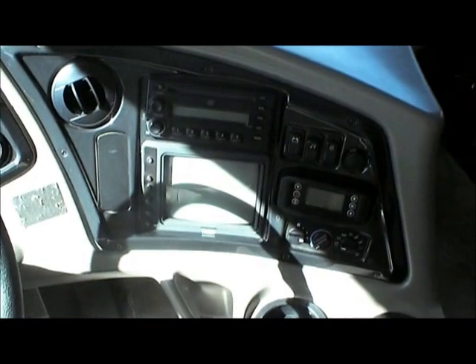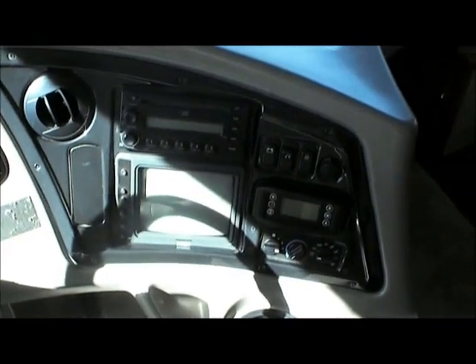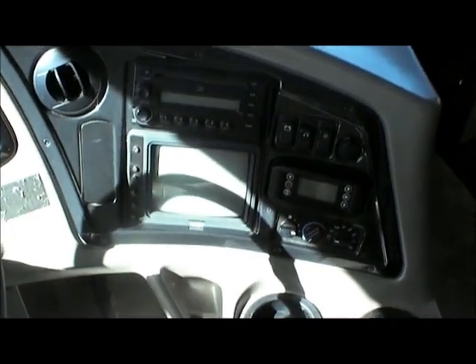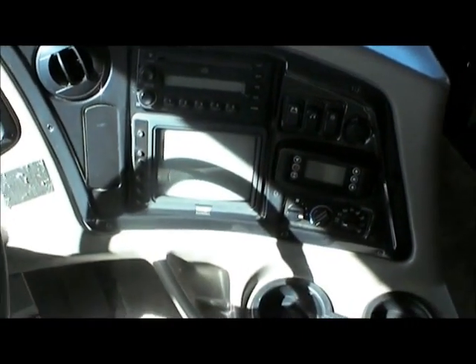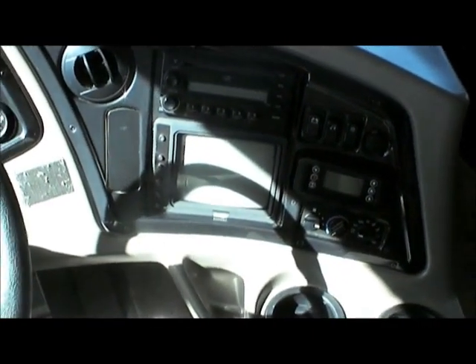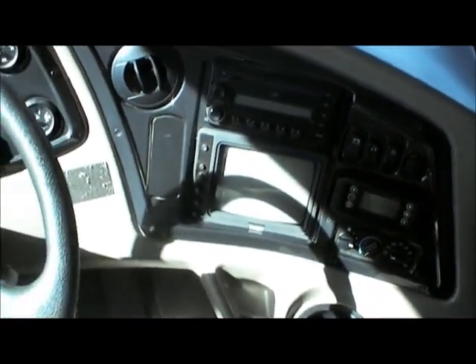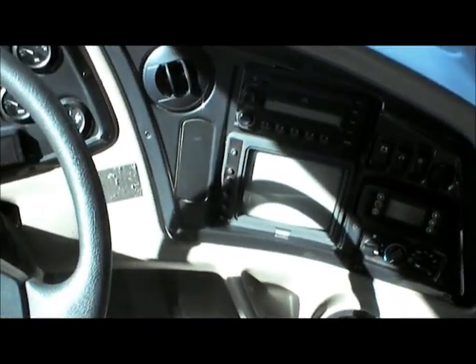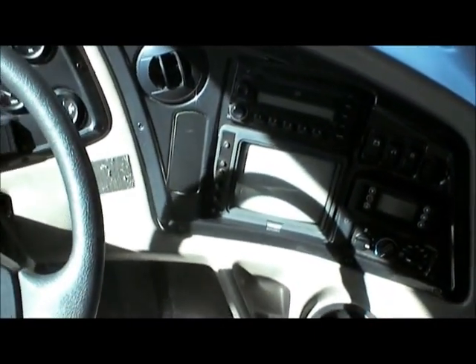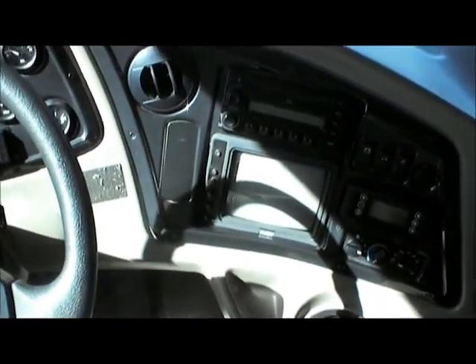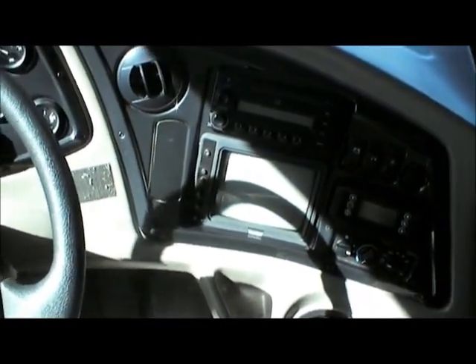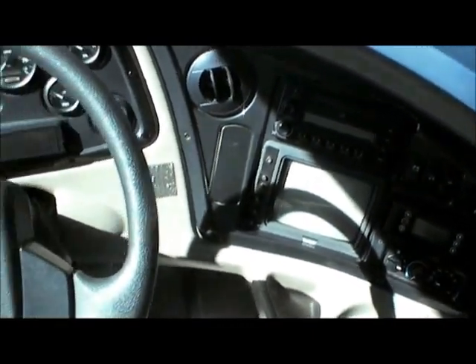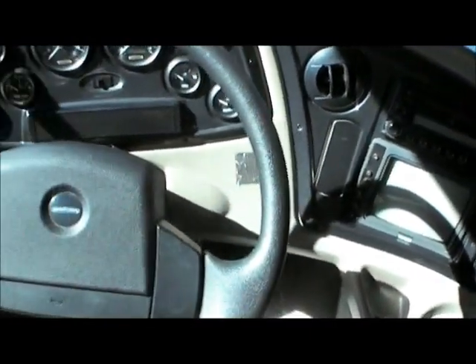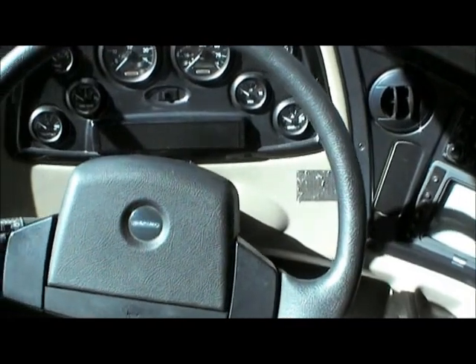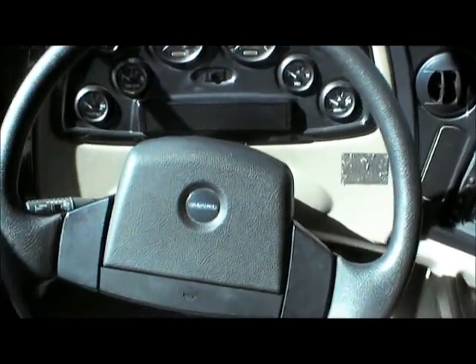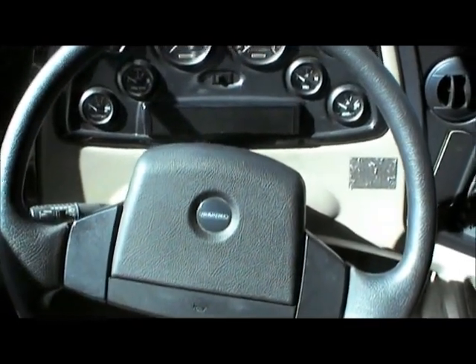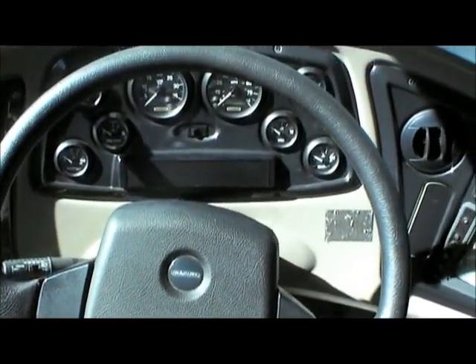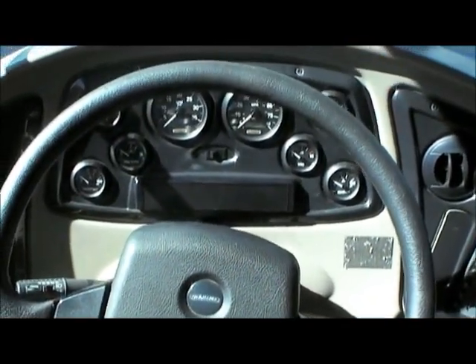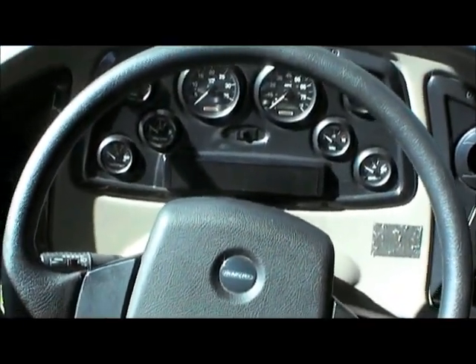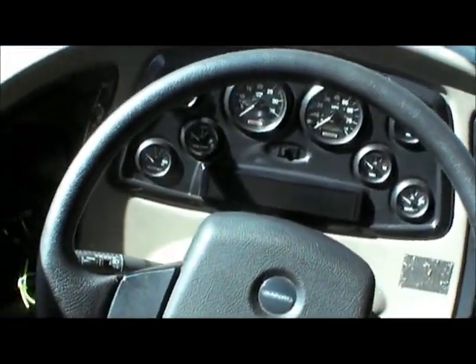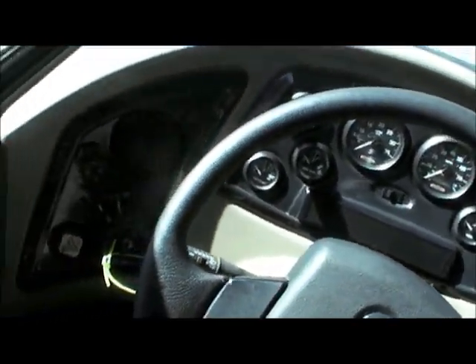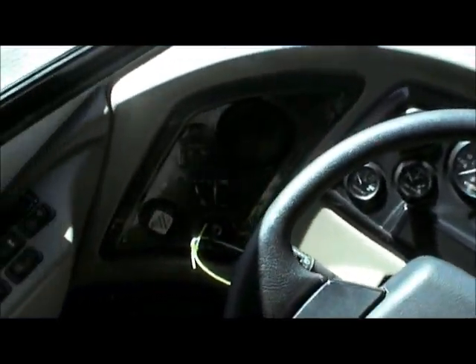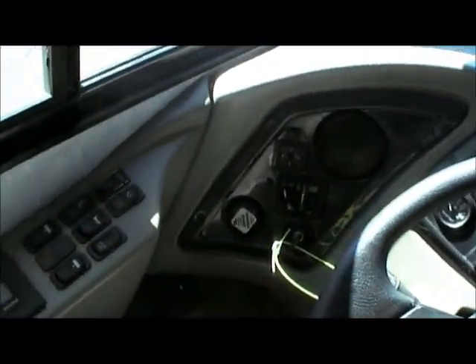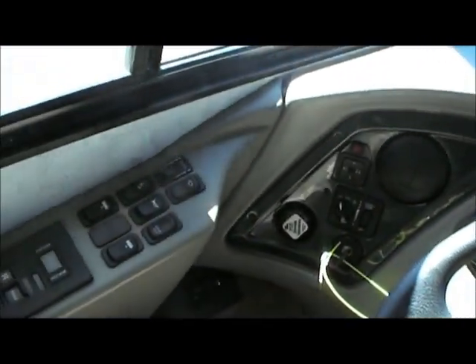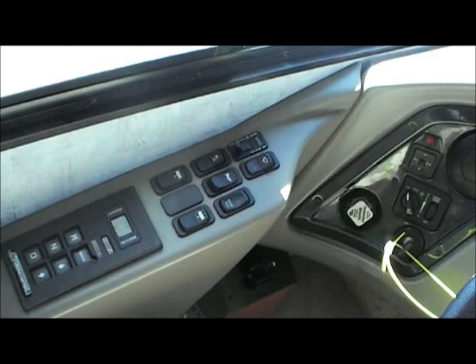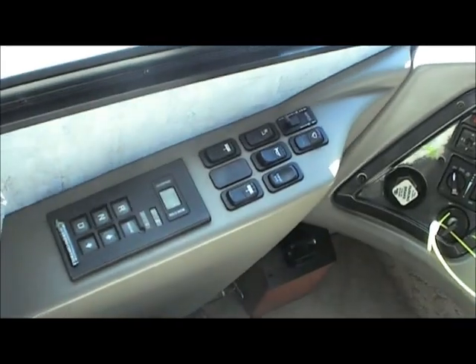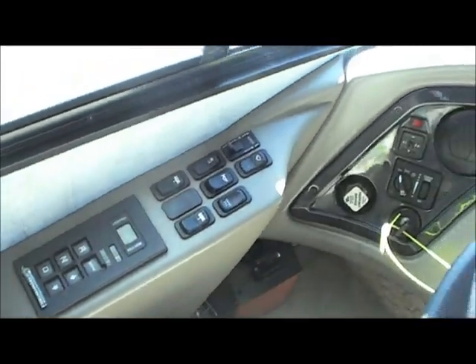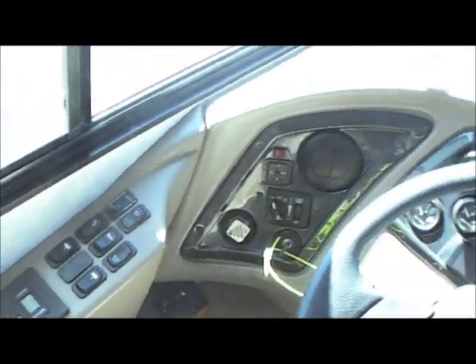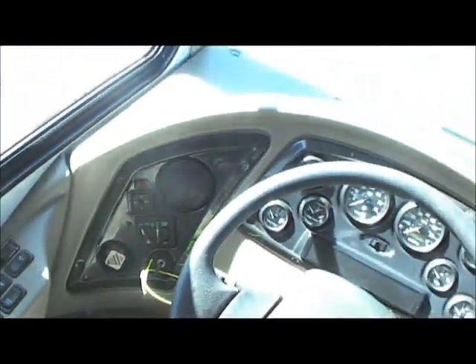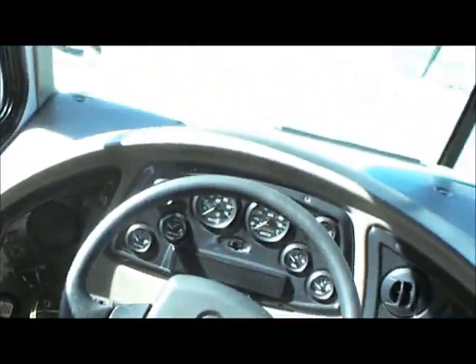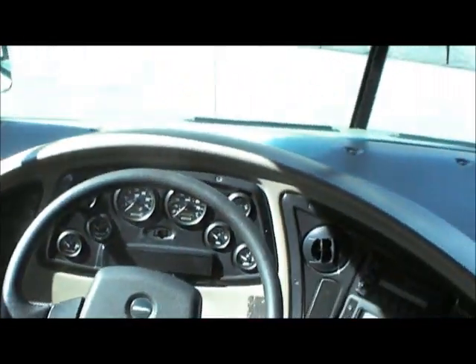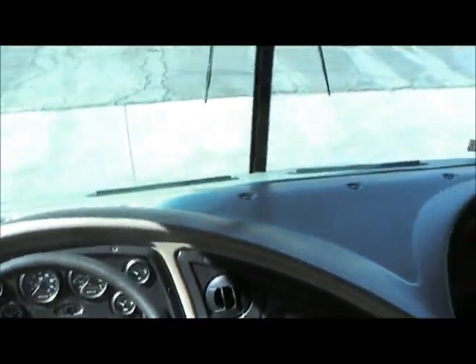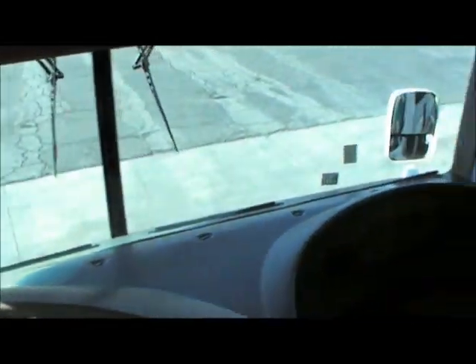As you can see, it's on a Freightliner chassis. It's got the backup camera monitoring system, nice large dials — easy to see — and a six speed transmission. By the way, this has got a 300 horsepower Cummins motor.